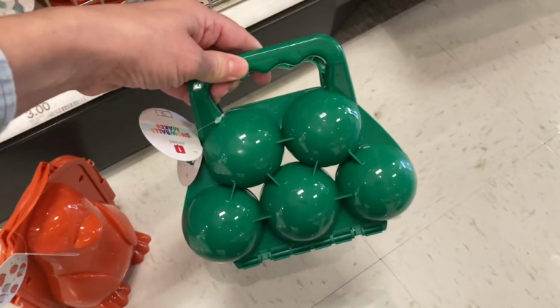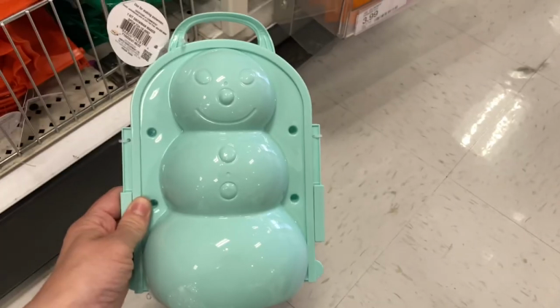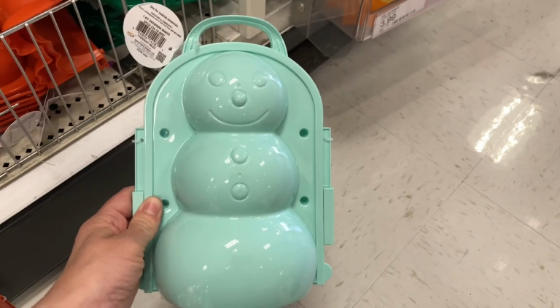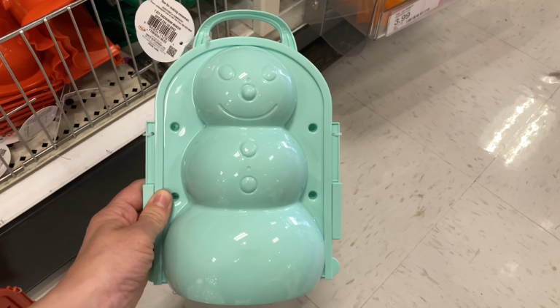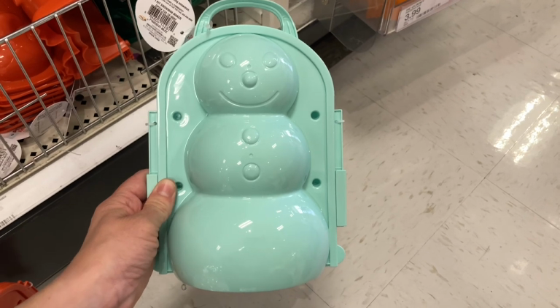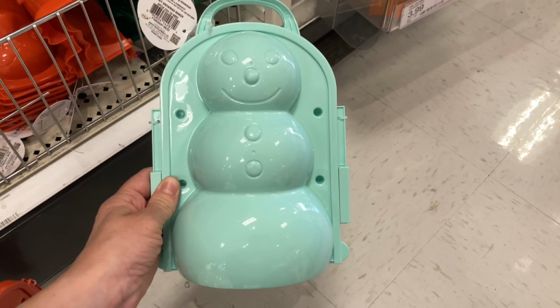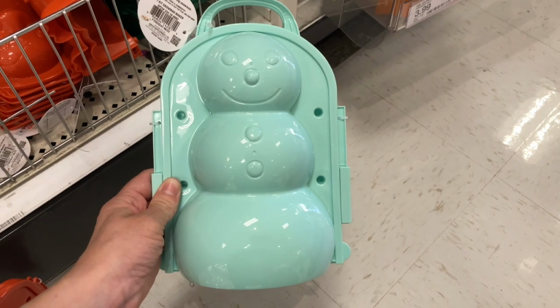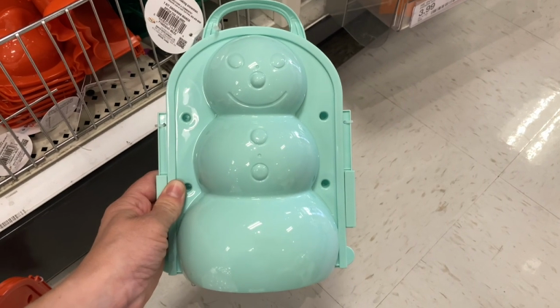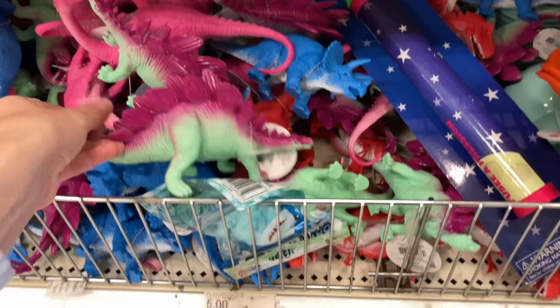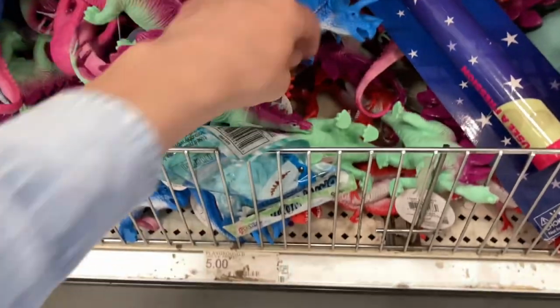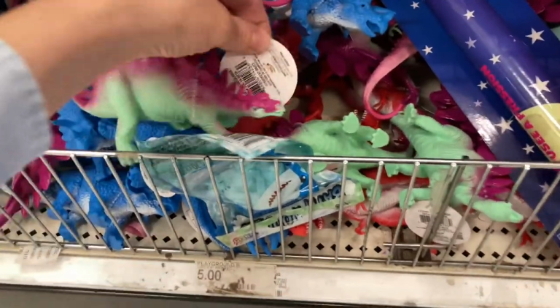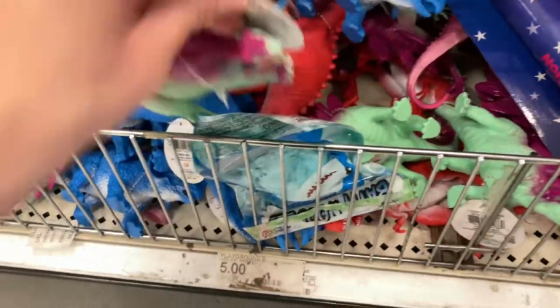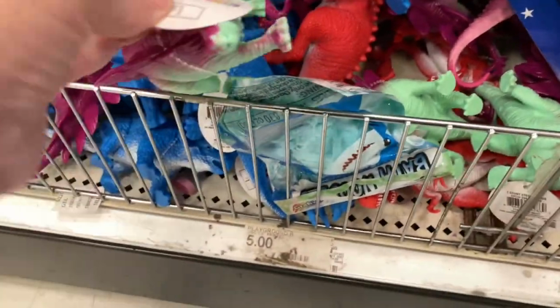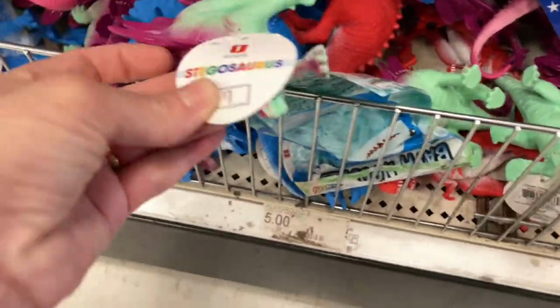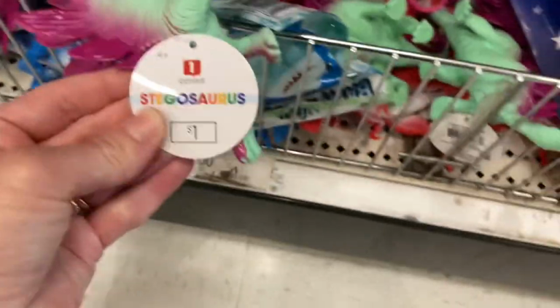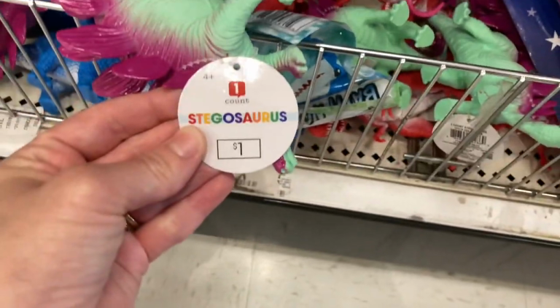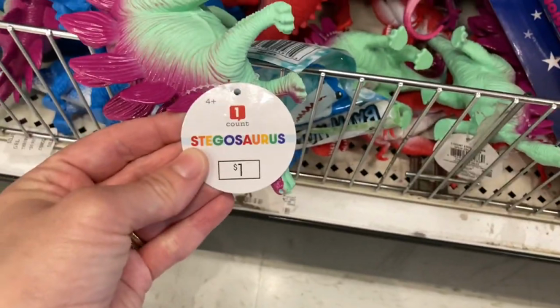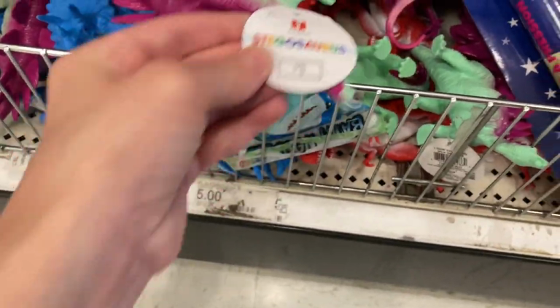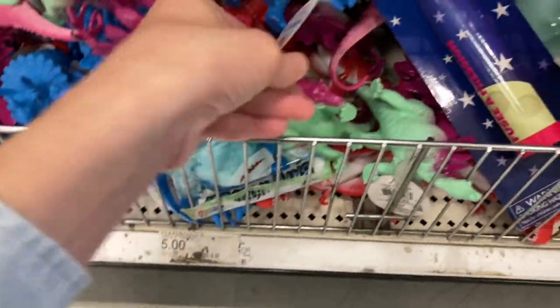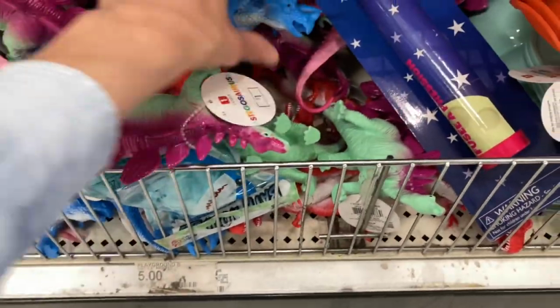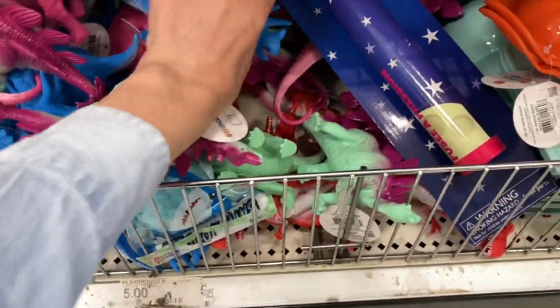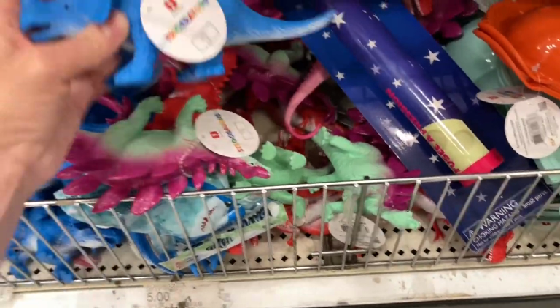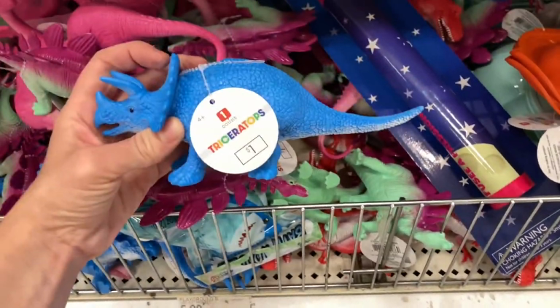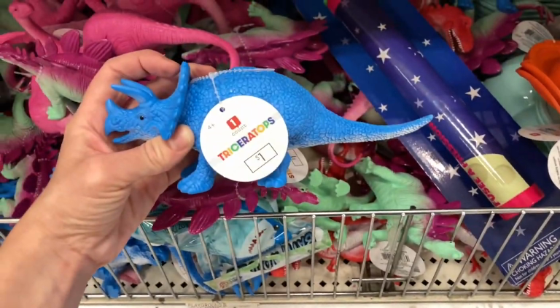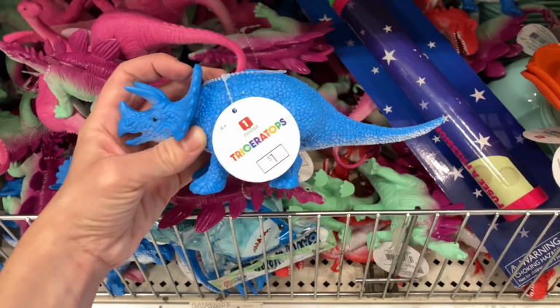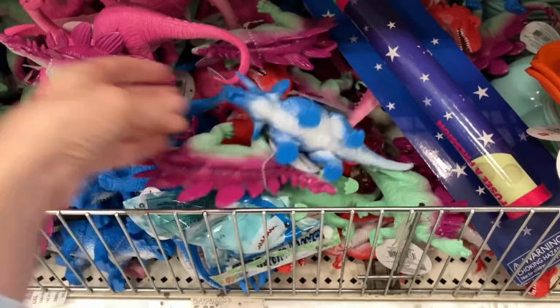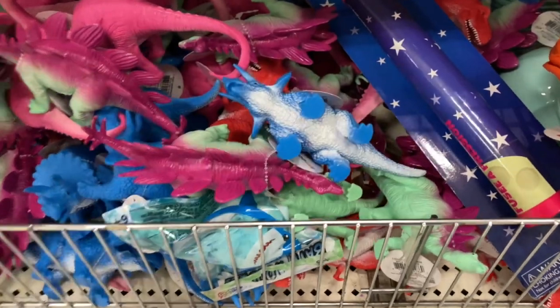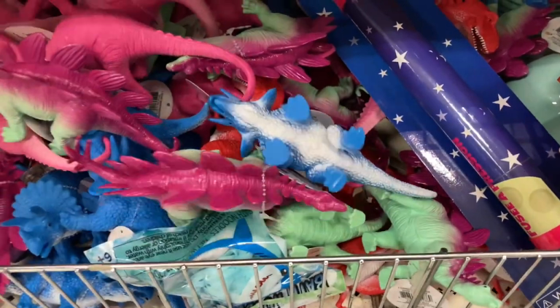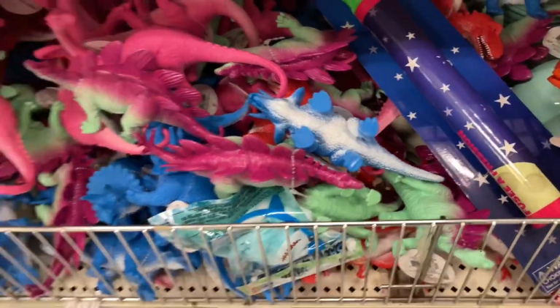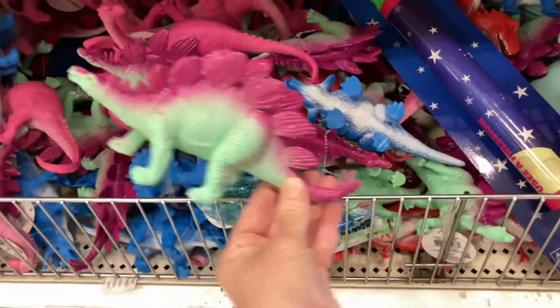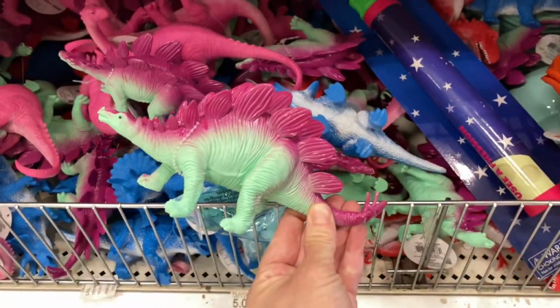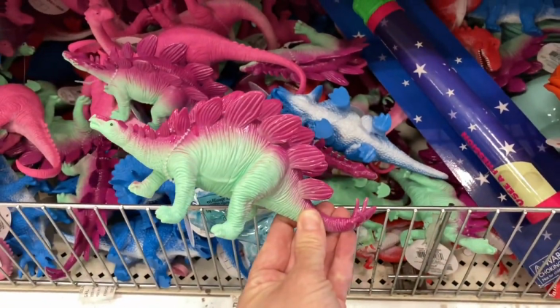They also had a snowman mold set as well. I think these snow toys are going to be a big hit, so if you come across them, pick them up — they would be a lot of fun in the snow. Here are dinosaurs; they have a bunch of different kinds and colors, so check them out if your child is into dinosaurs.